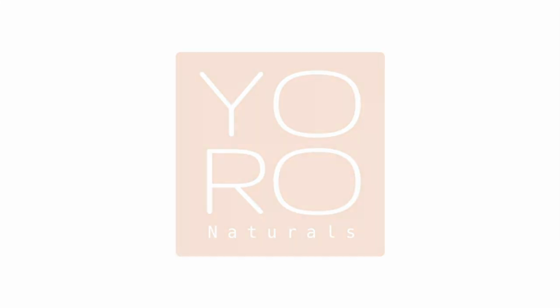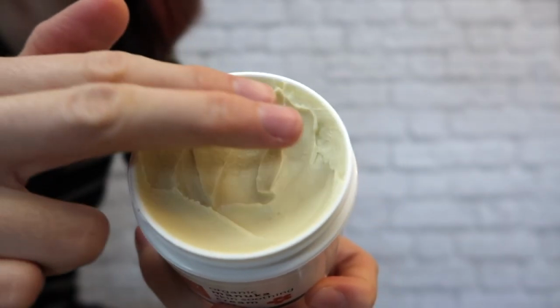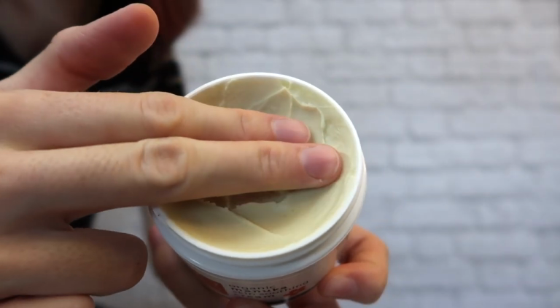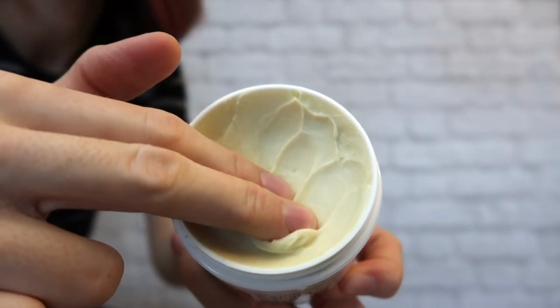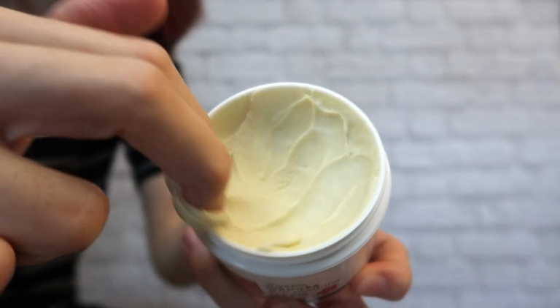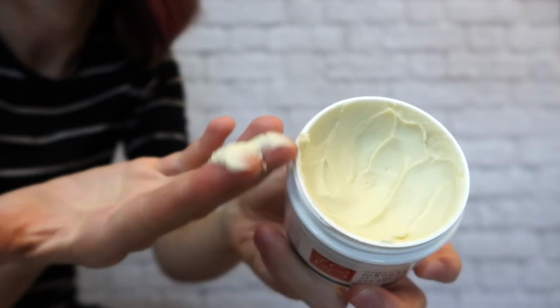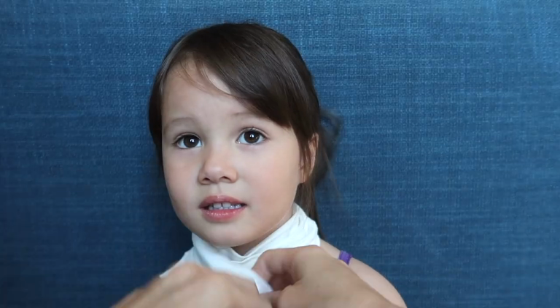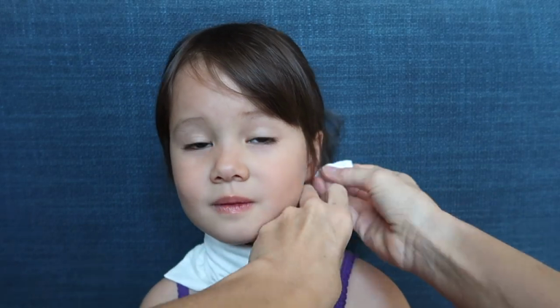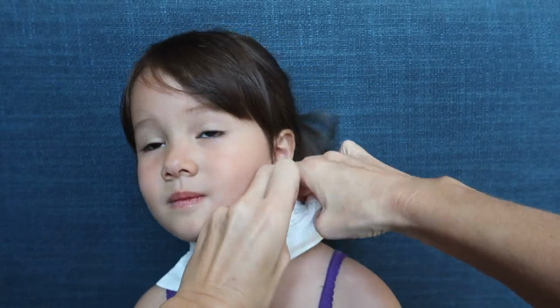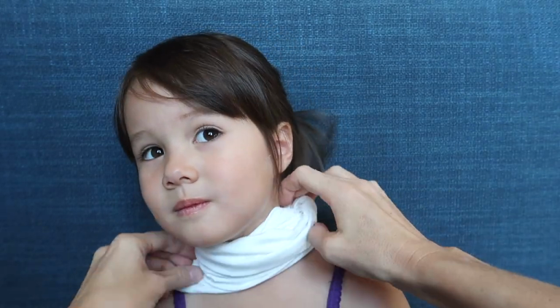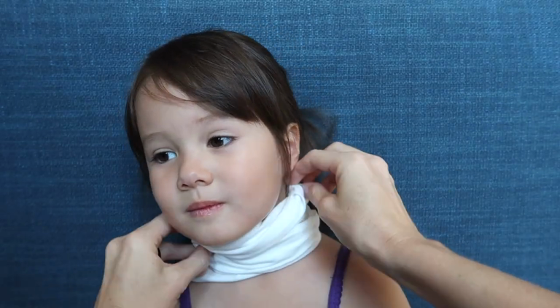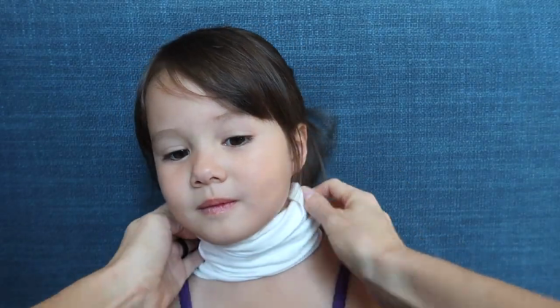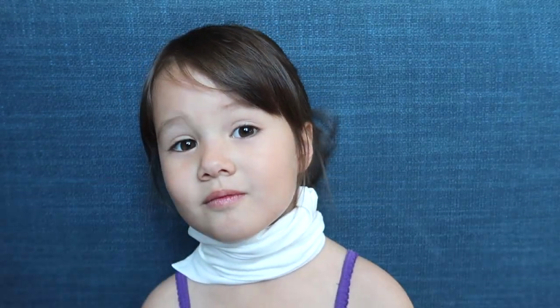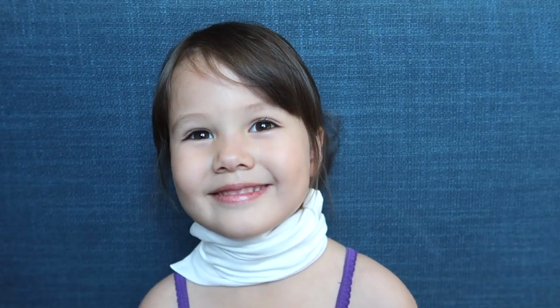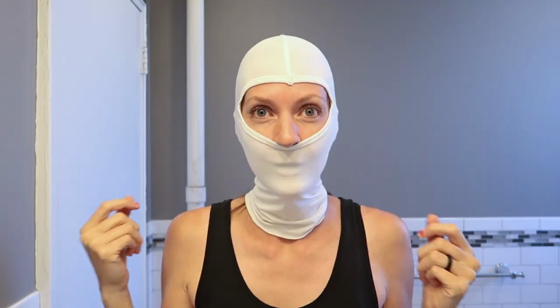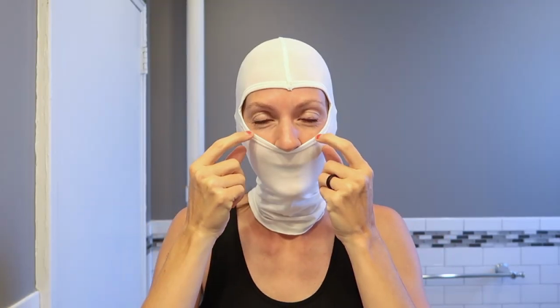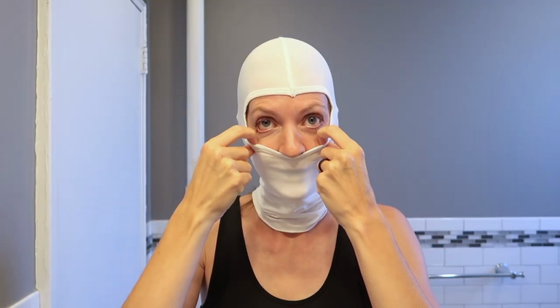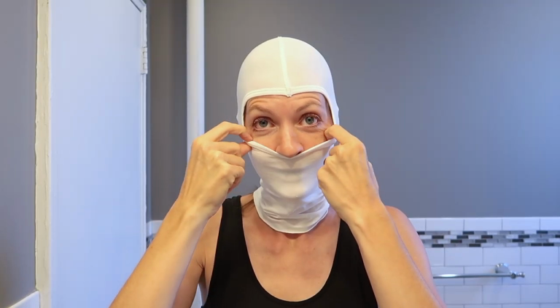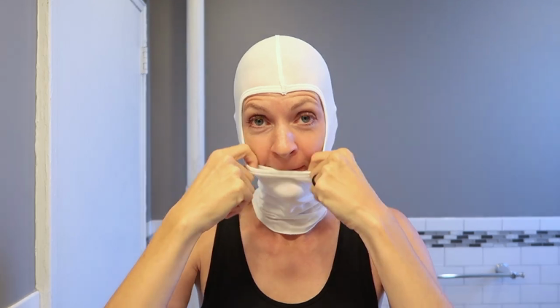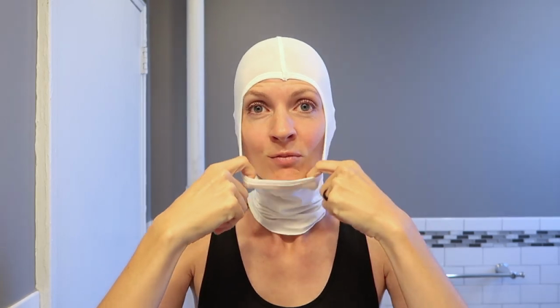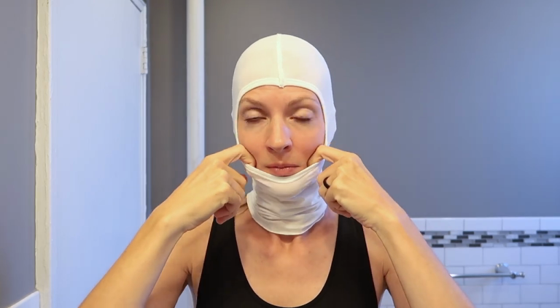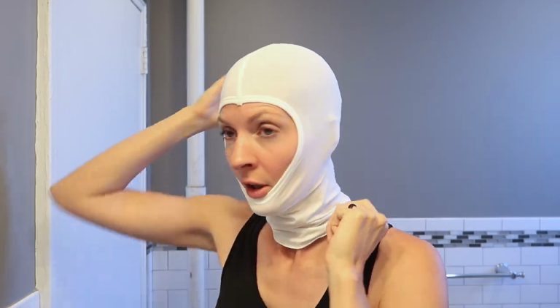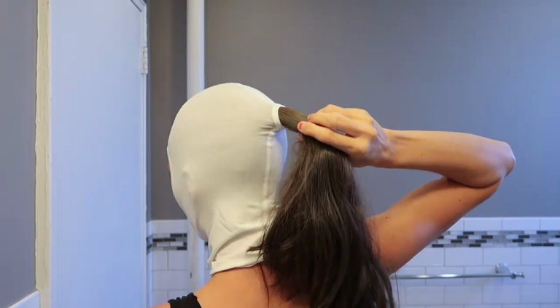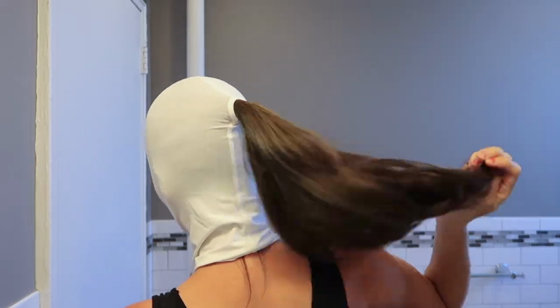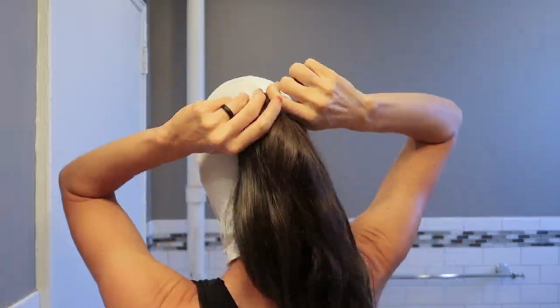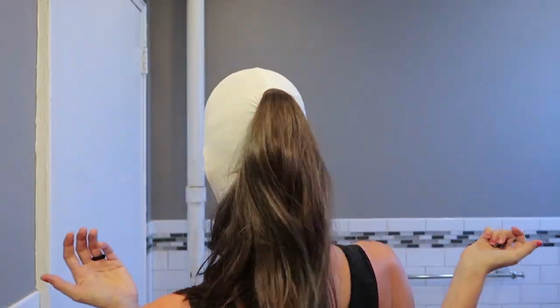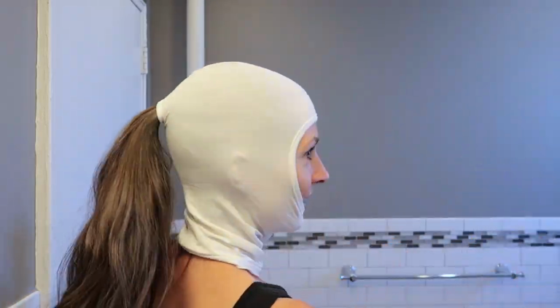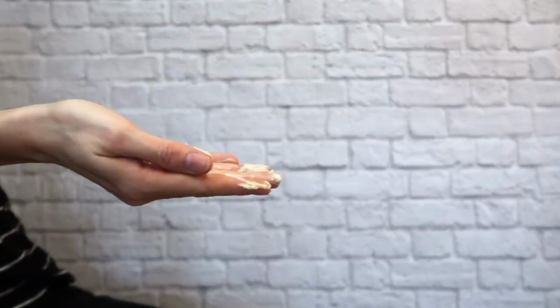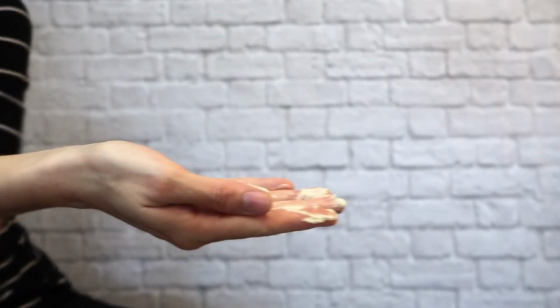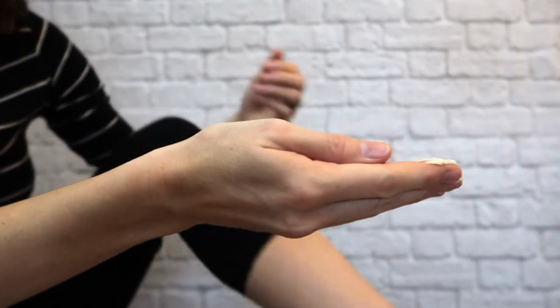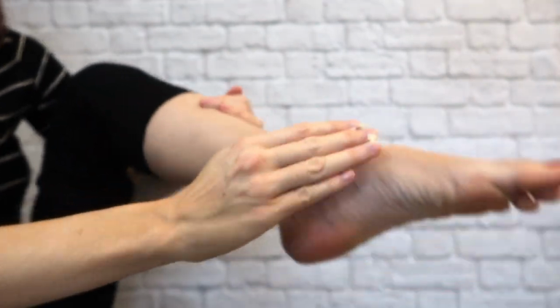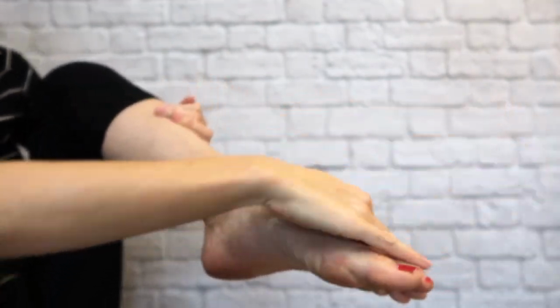Dry wrapping is applying moisture and covering the skin for a few hours or overnight. It helps keep the moisture in place longer to treat severely dry skin, eczema, or psoriasis. First, I'm going to put on the organic Manuka skin soothing cream.